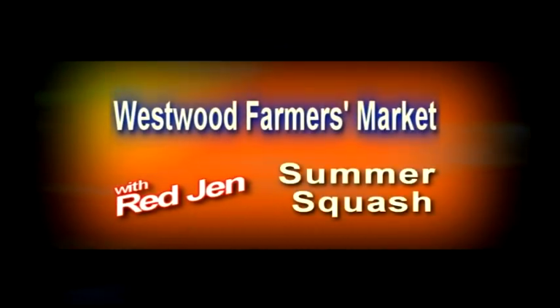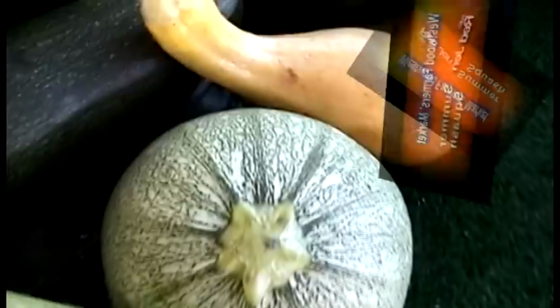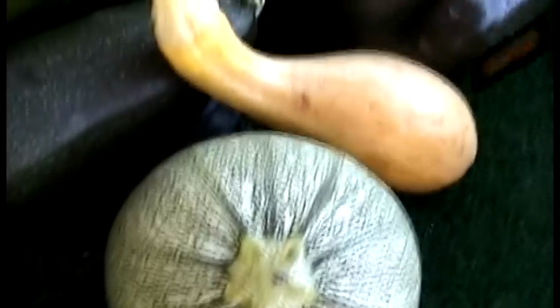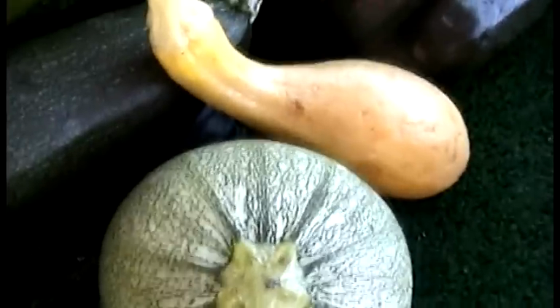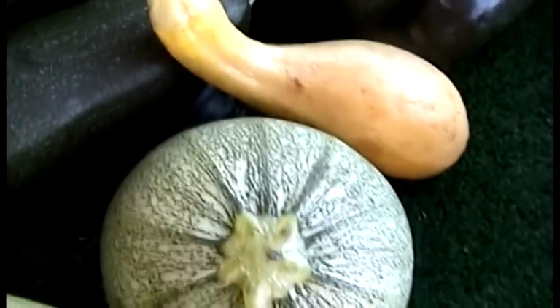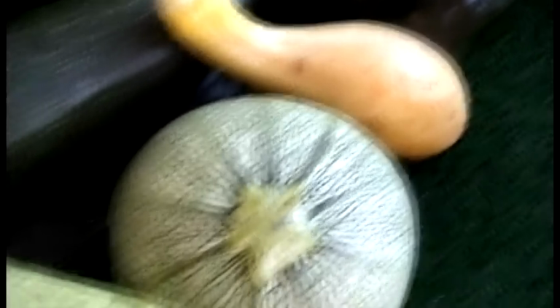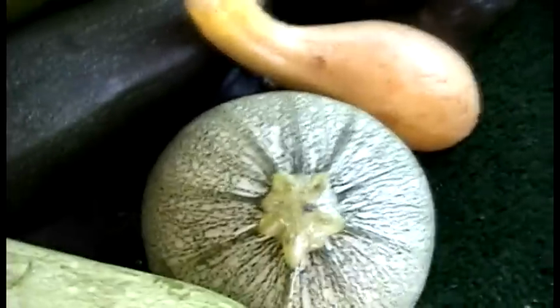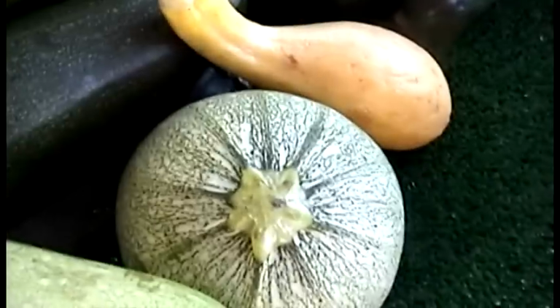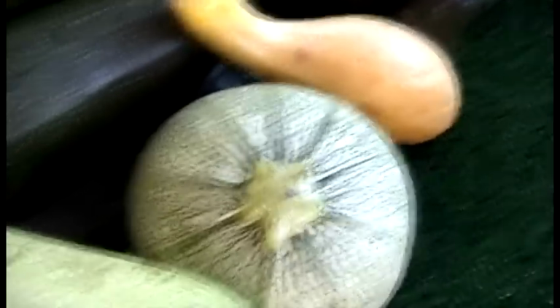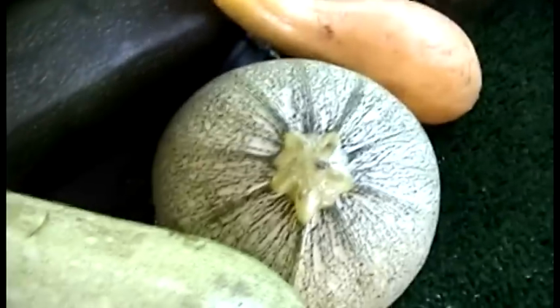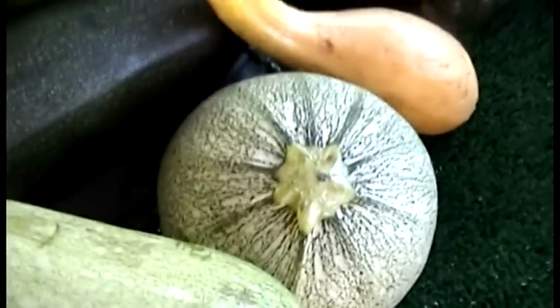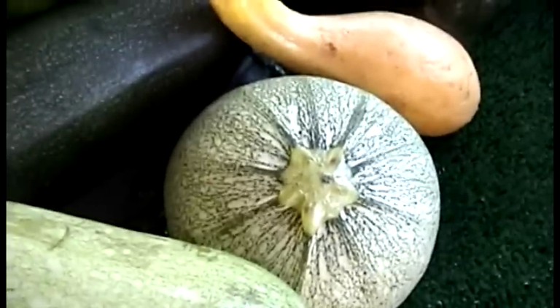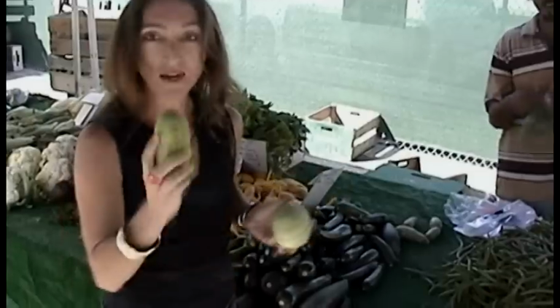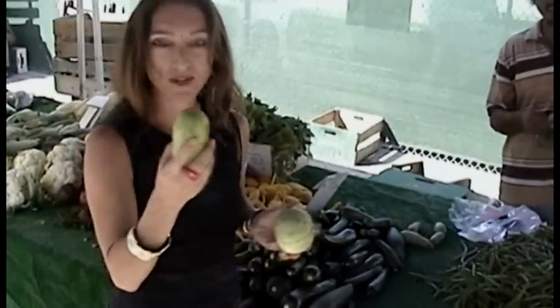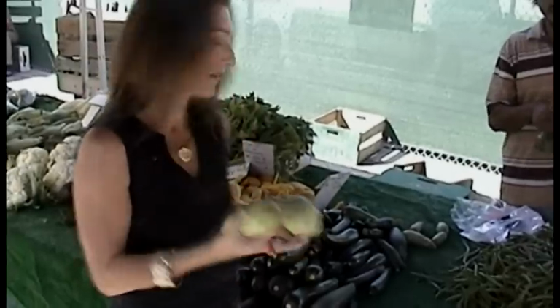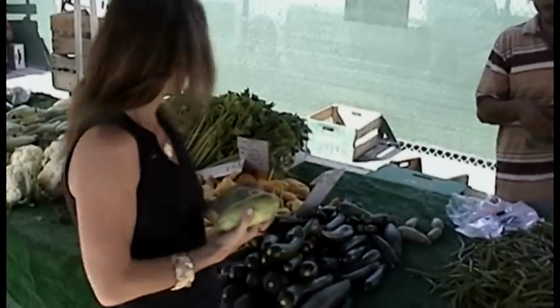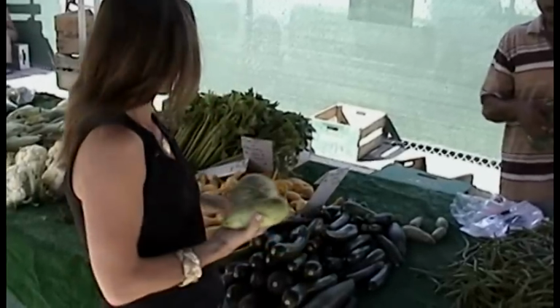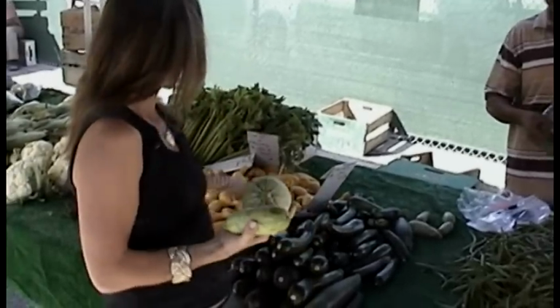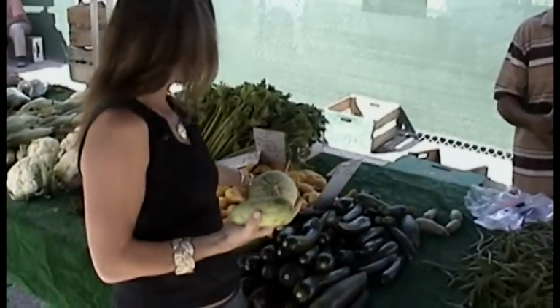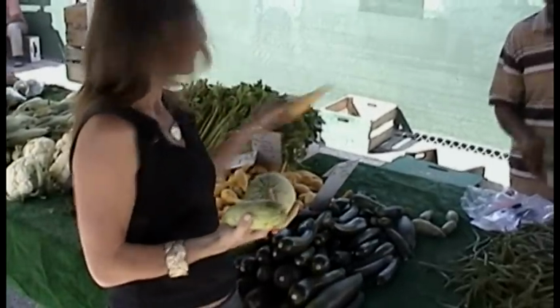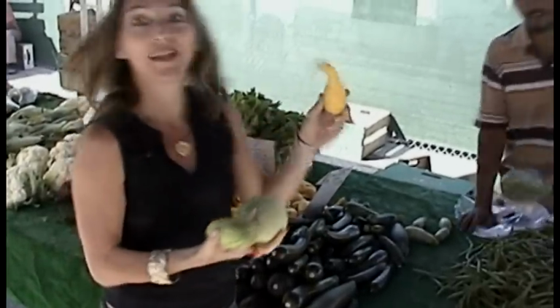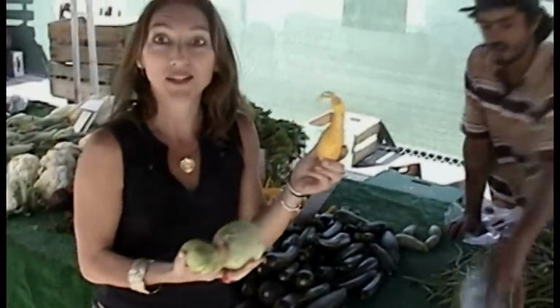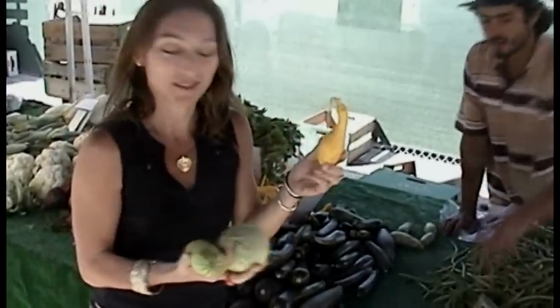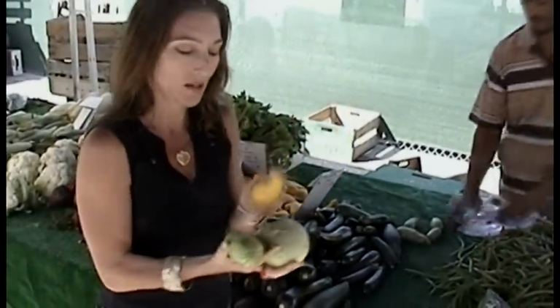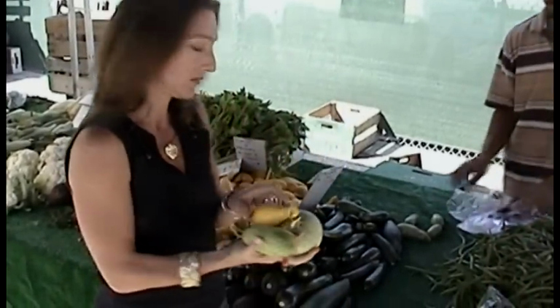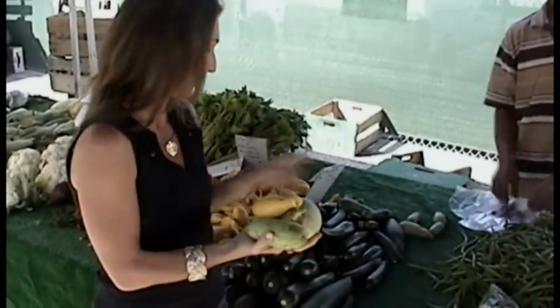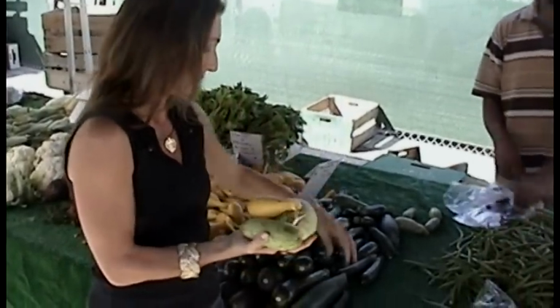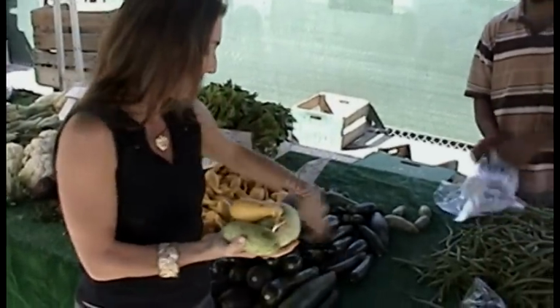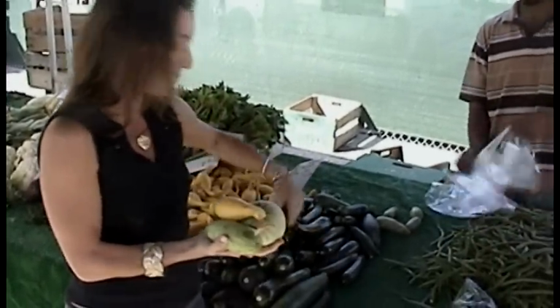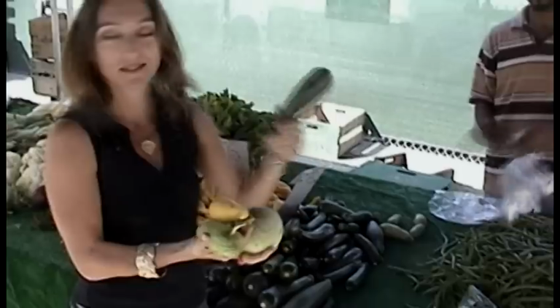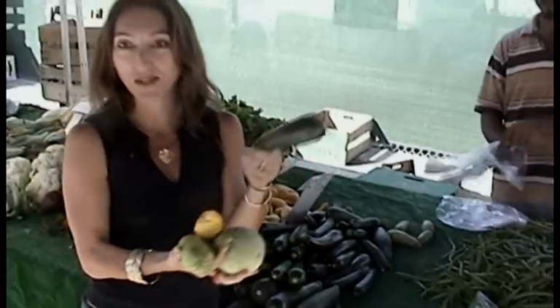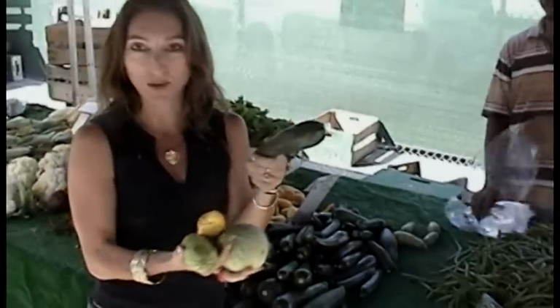I'm excited to talk about squash — summer squash. You've got your straight neck and your crook neck squash, and of course your zucchini squash.